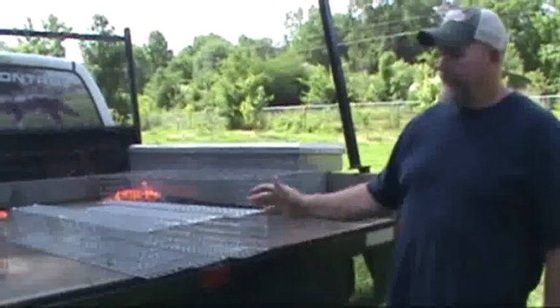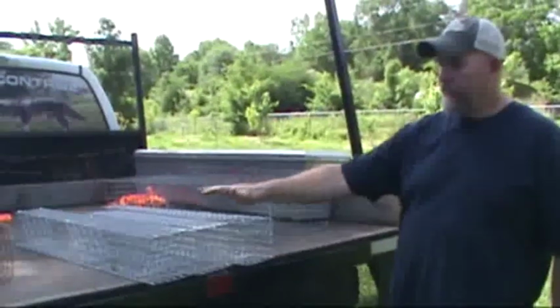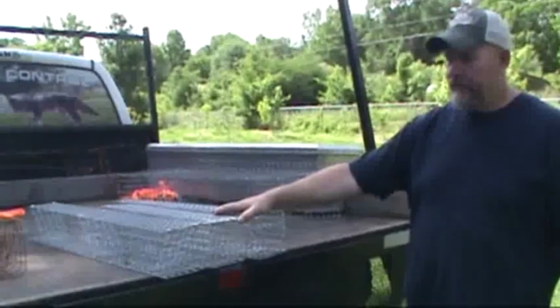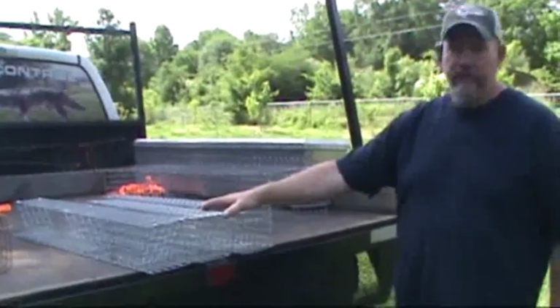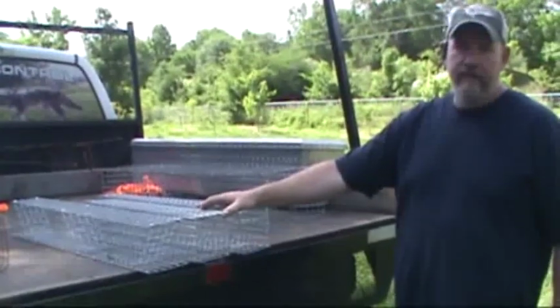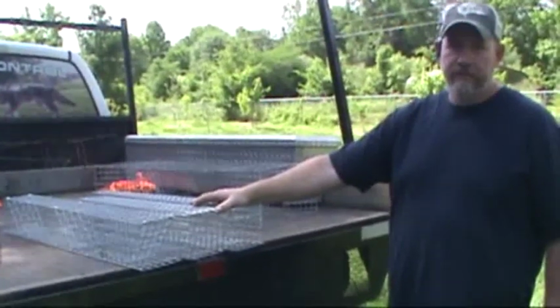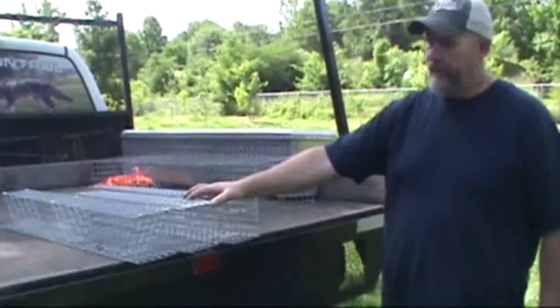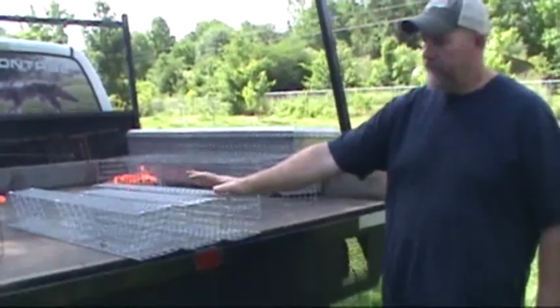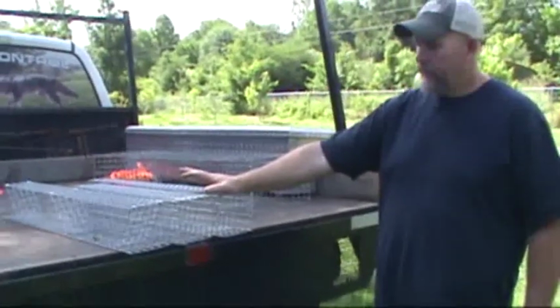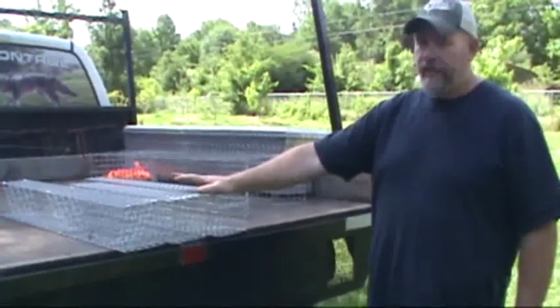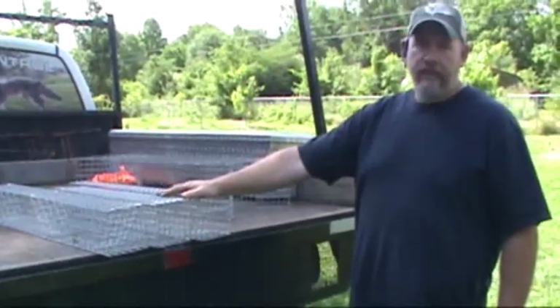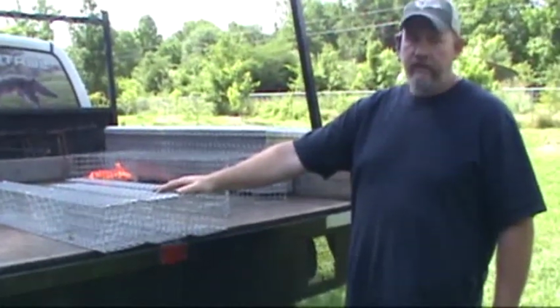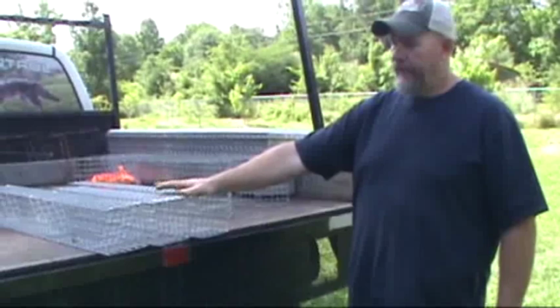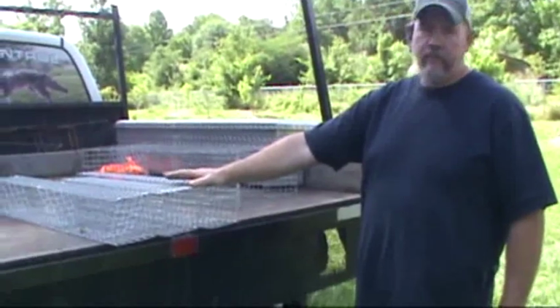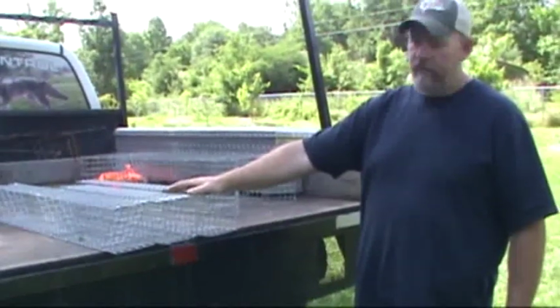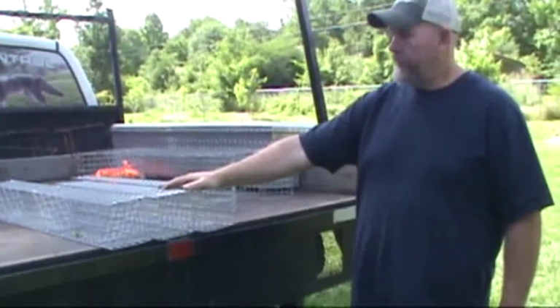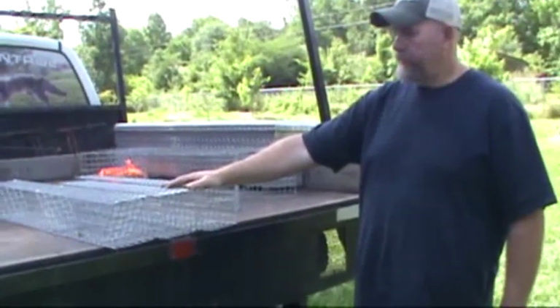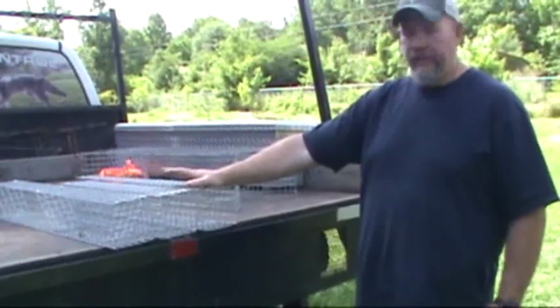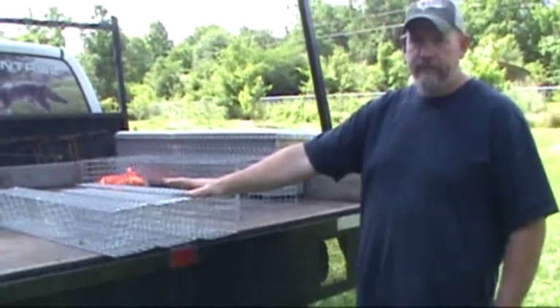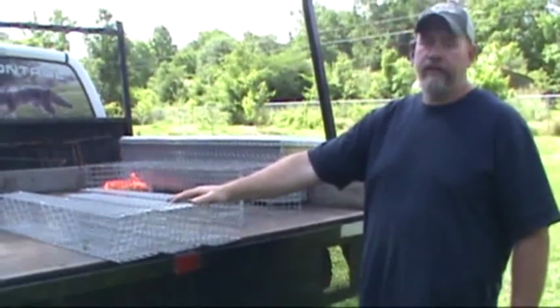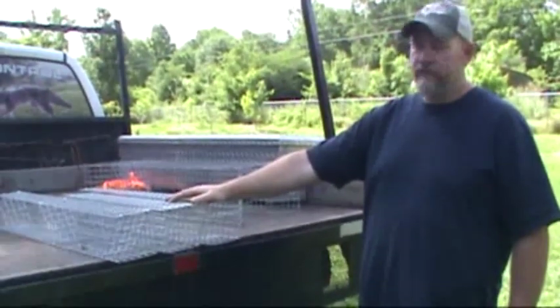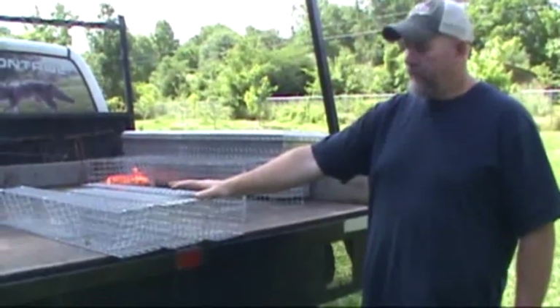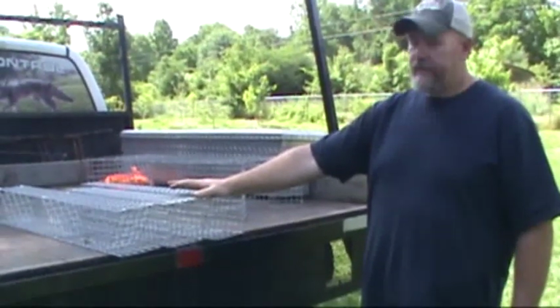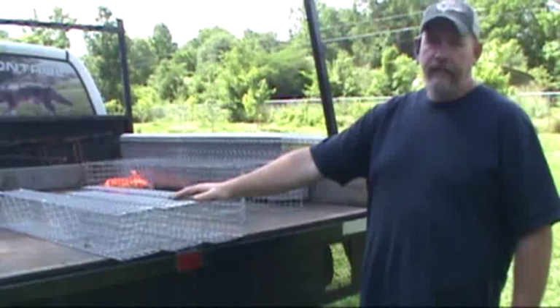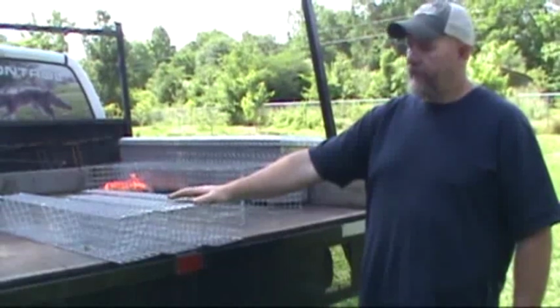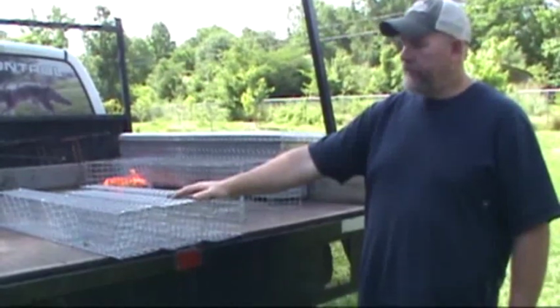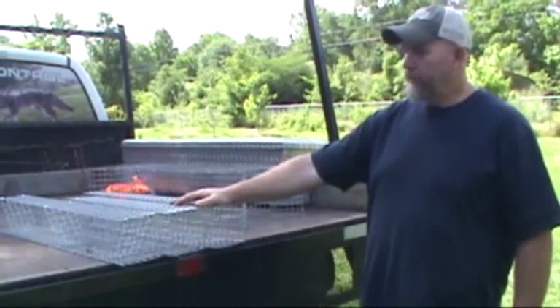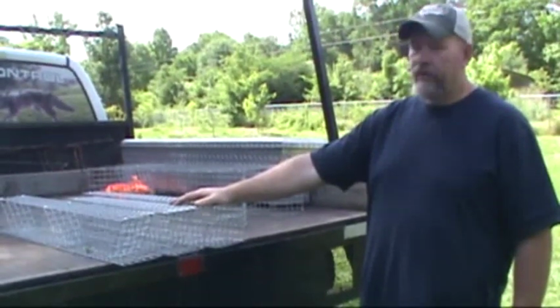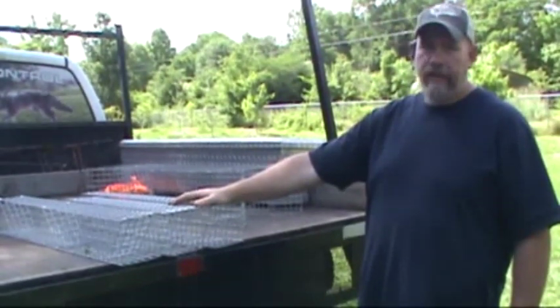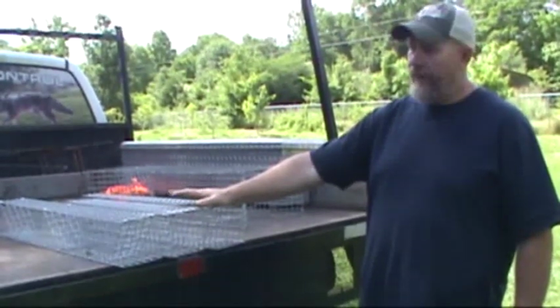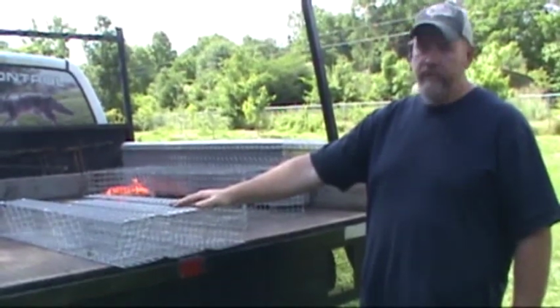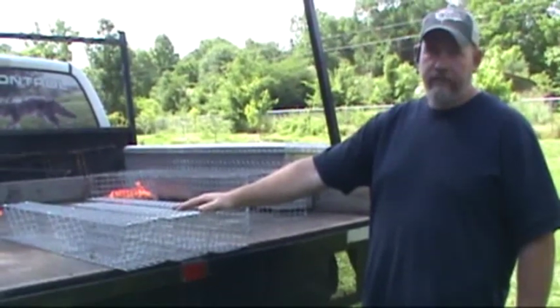I want to introduce you to some of the colony traps that me and Norm Blackwell are going to have on the market. There are some standard ones here and some not so standard ones, but I want to show you what they are and why they're a little bit different.